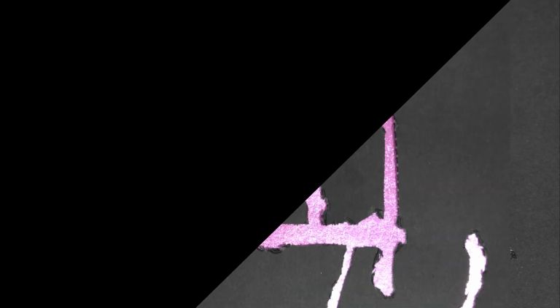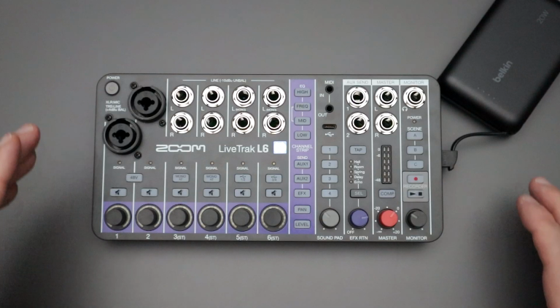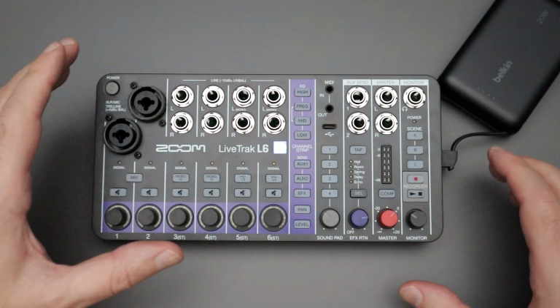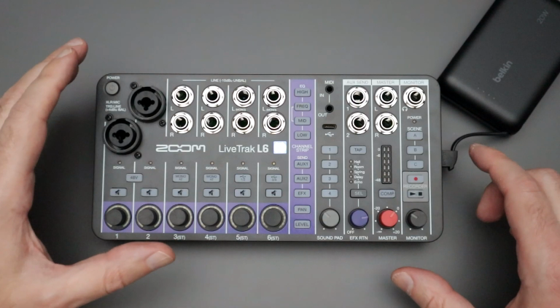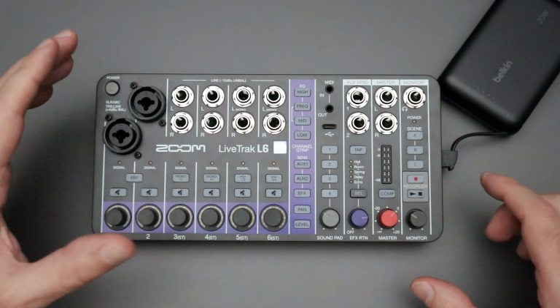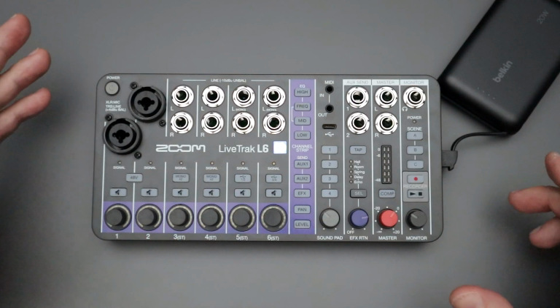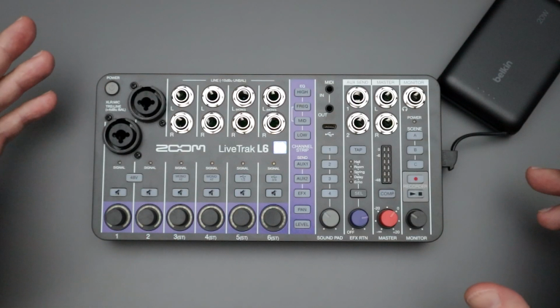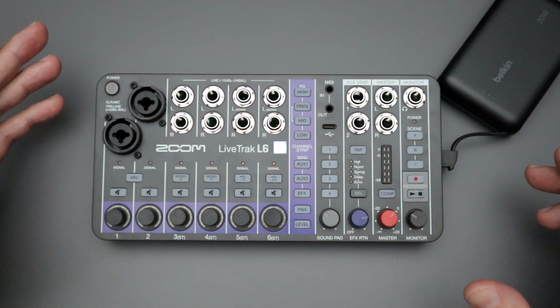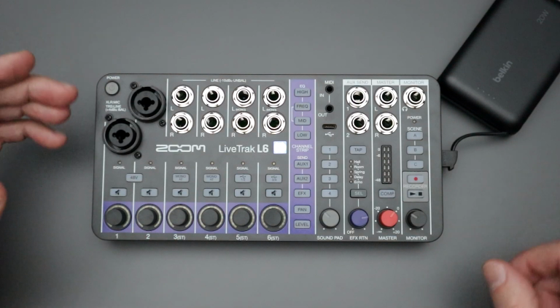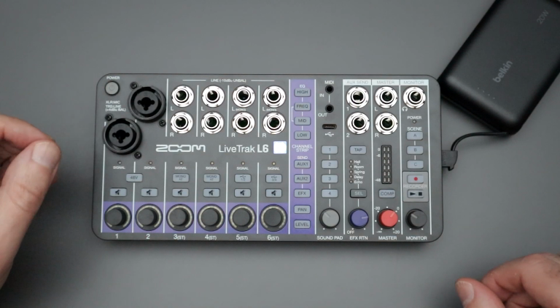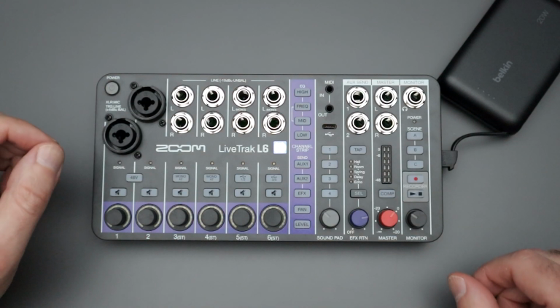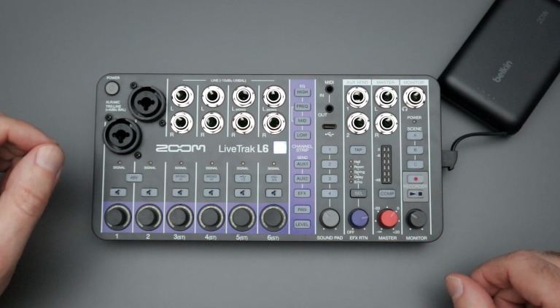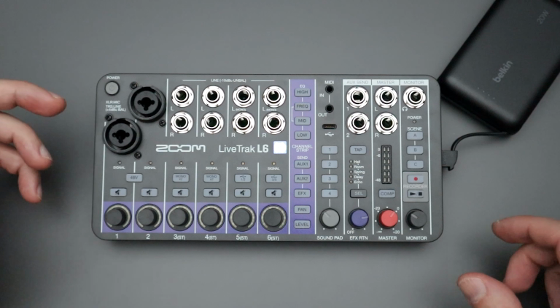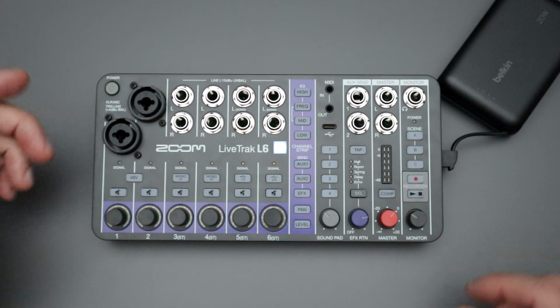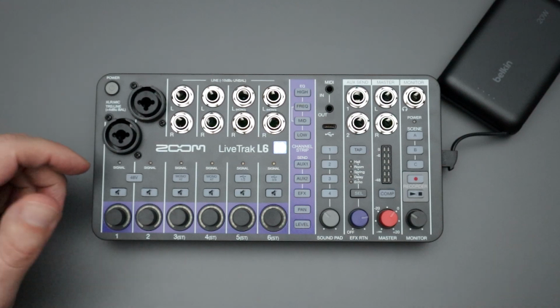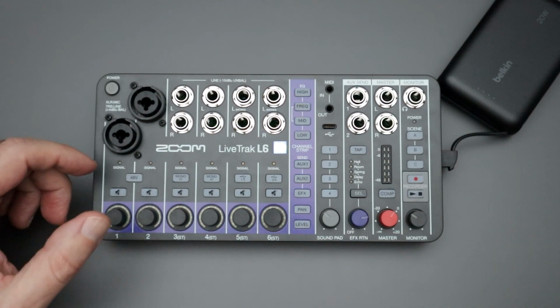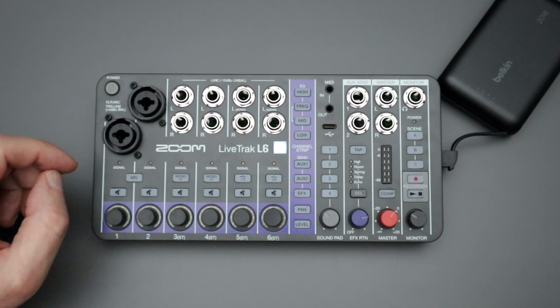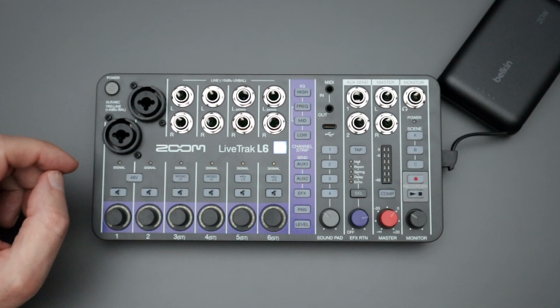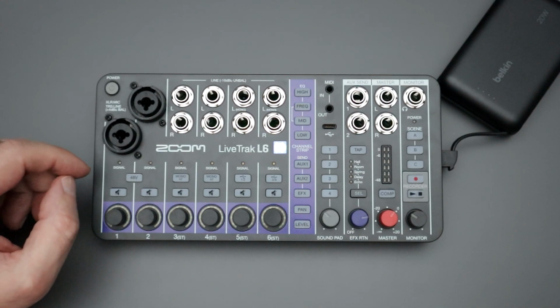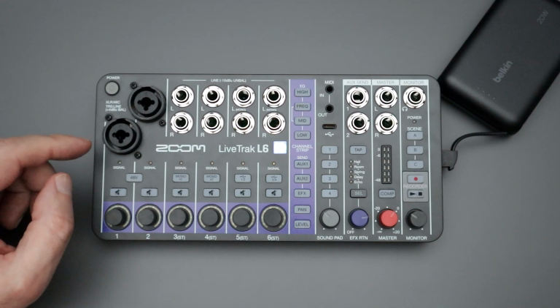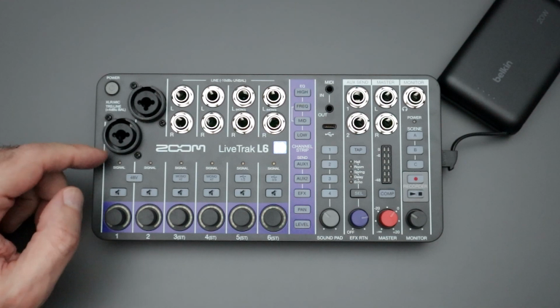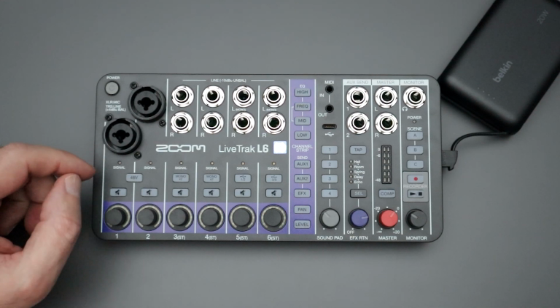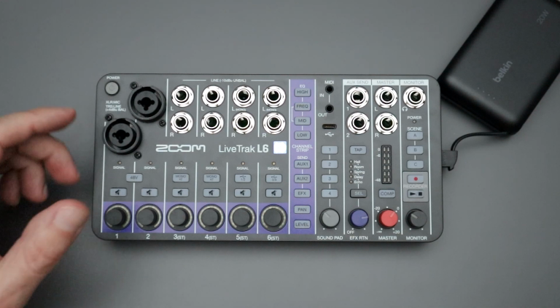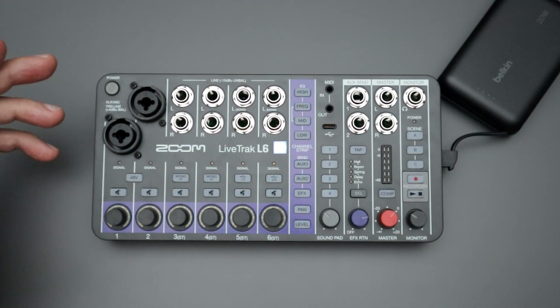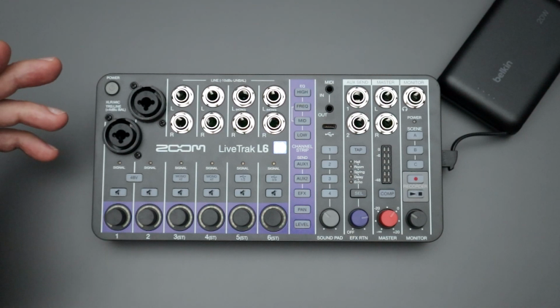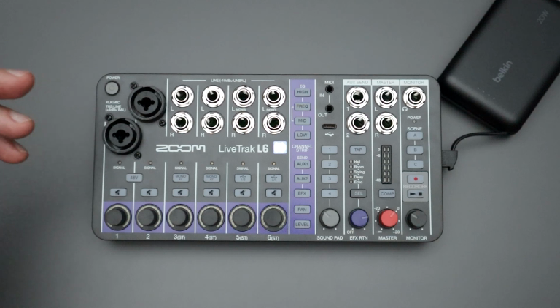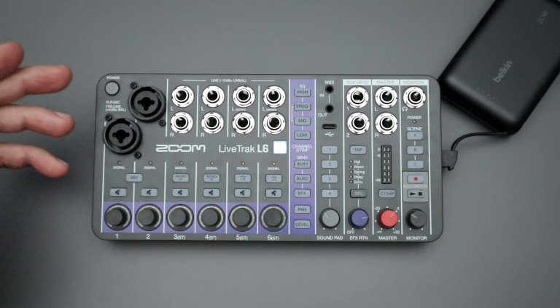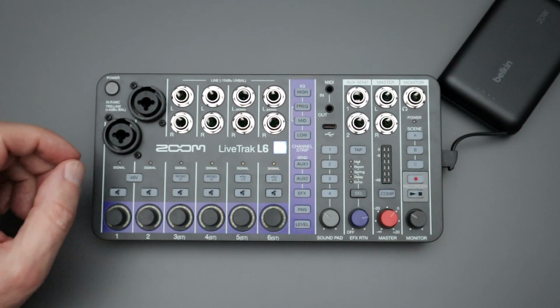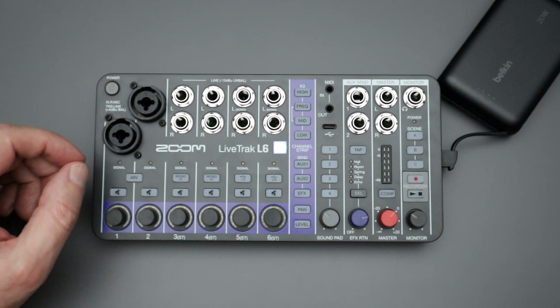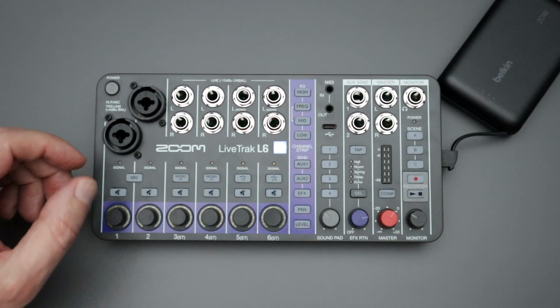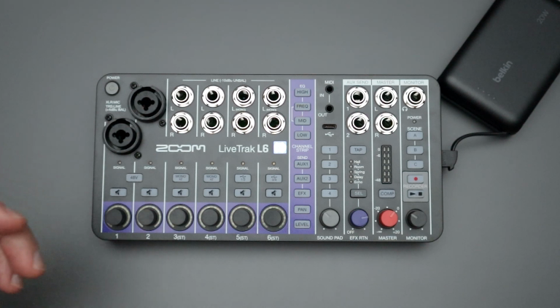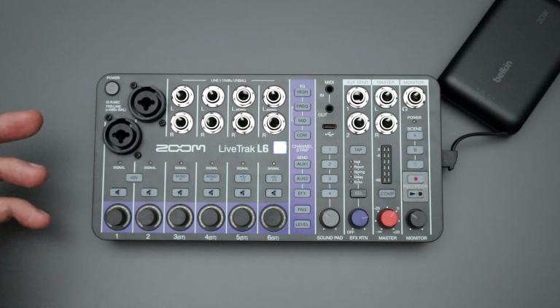Hello everyone and welcome back to the channel where likes, comments, and subs are always greatly appreciated. In this video, I'm going to show you how to update the firmware for the Zoom Live Track L6 compact mixer.